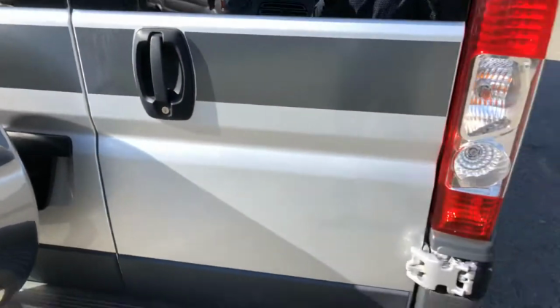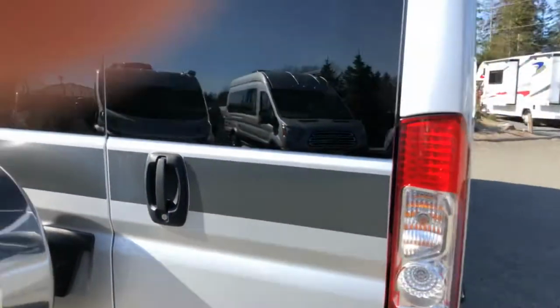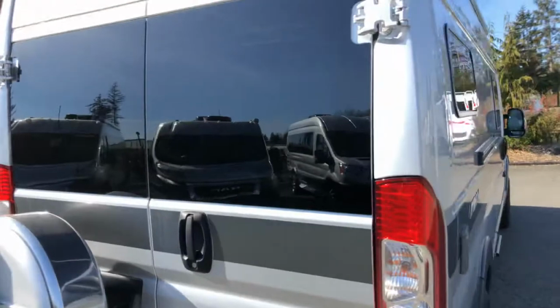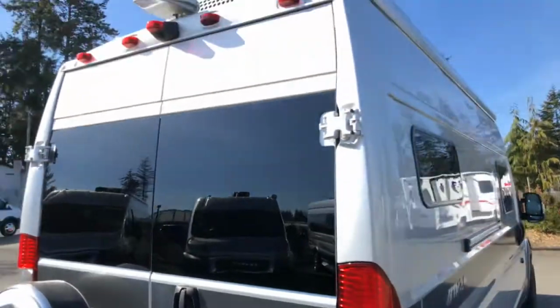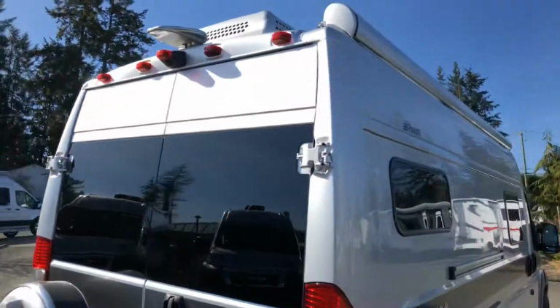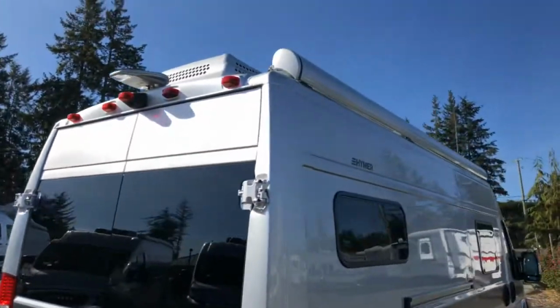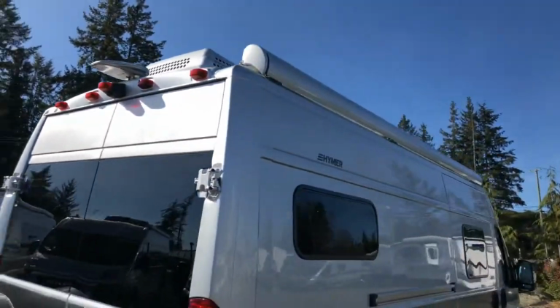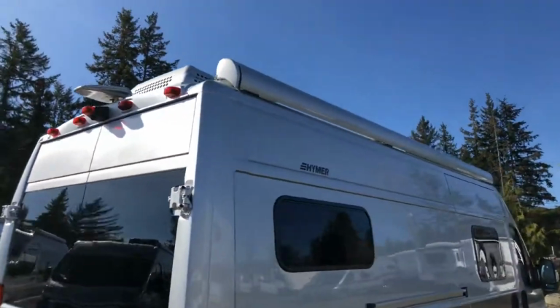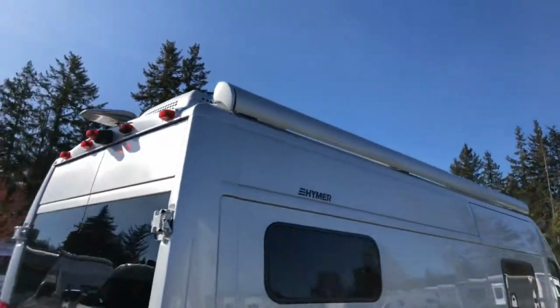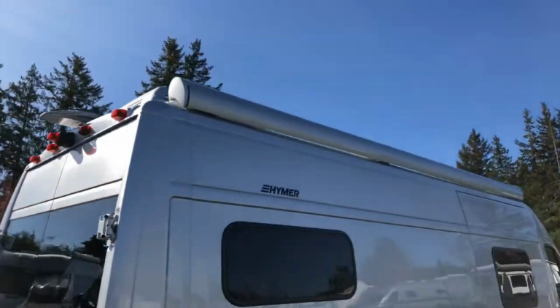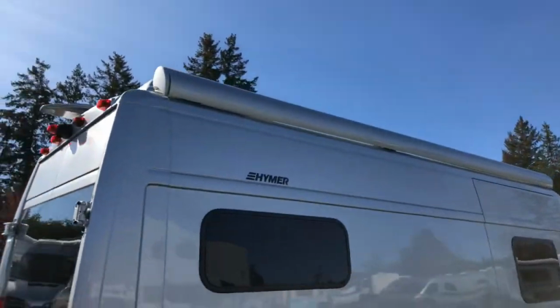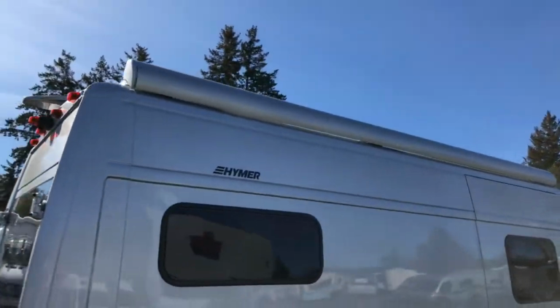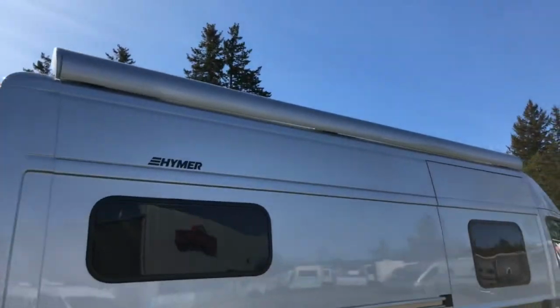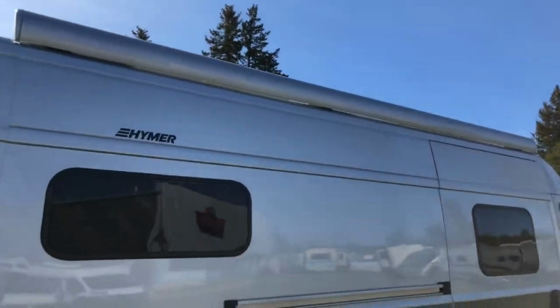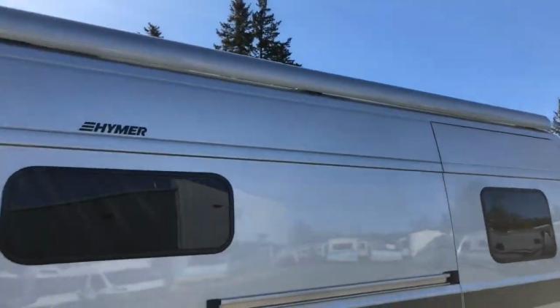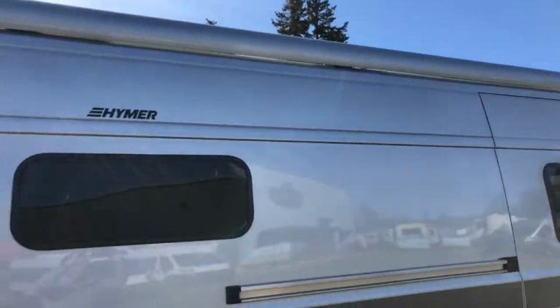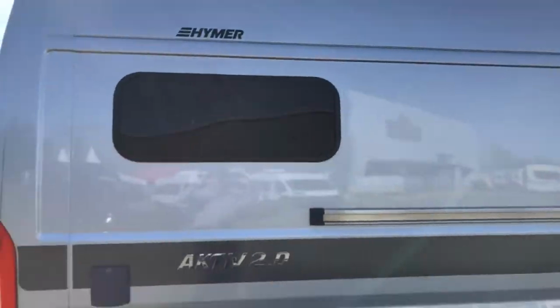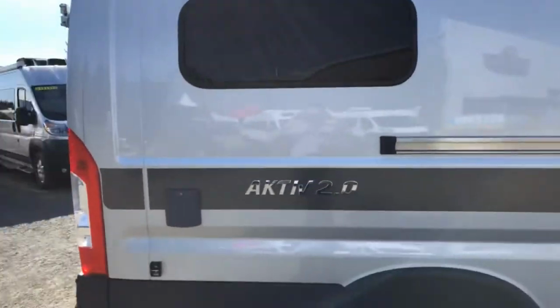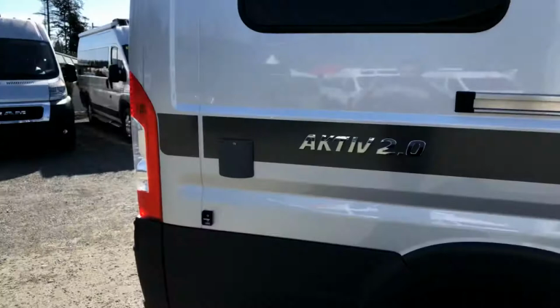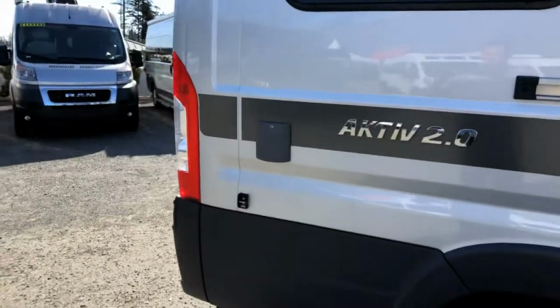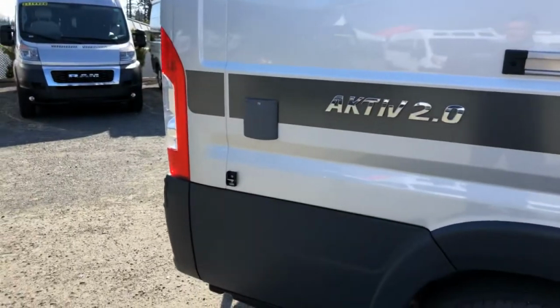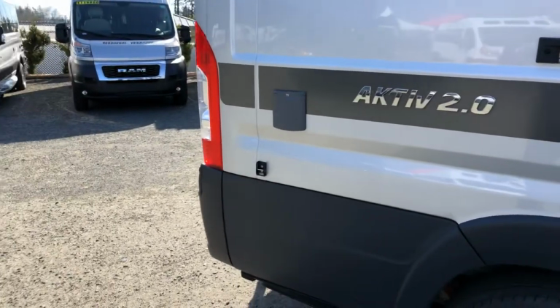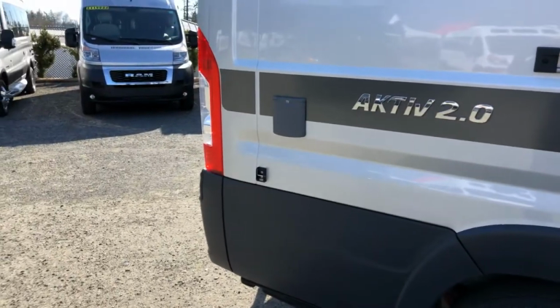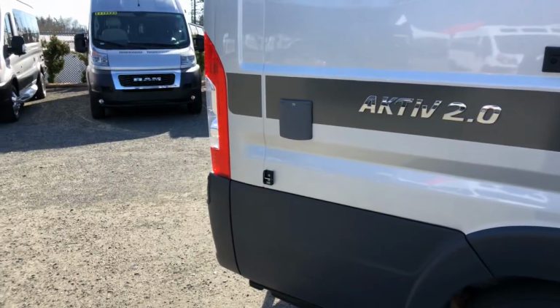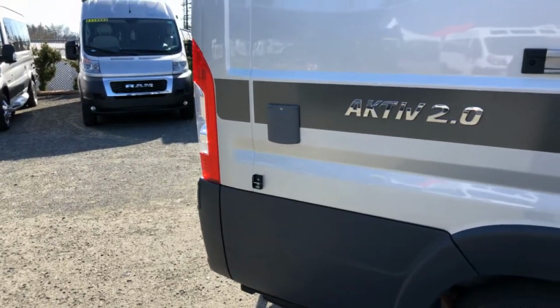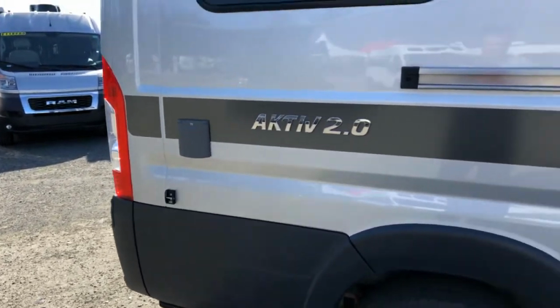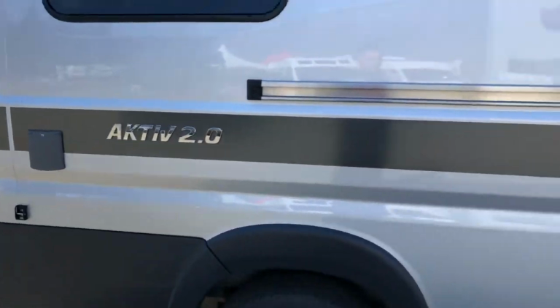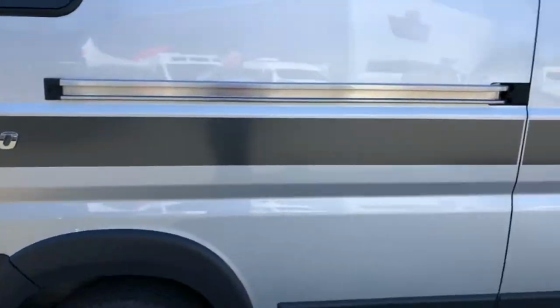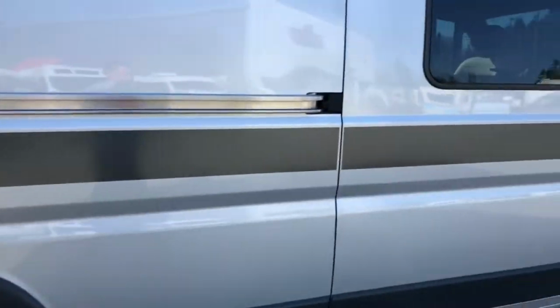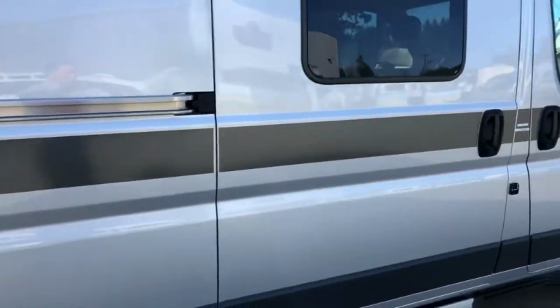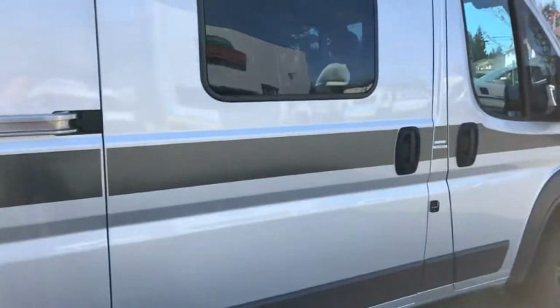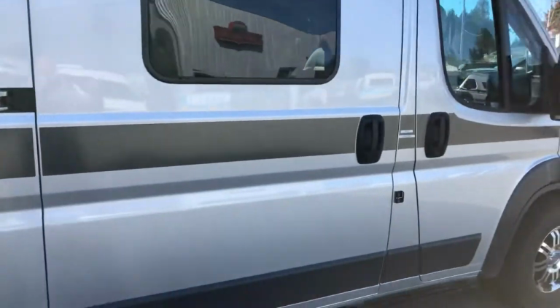This one also has a power awning. It's painted to match — it's a 12-foot awning. You've got your TV outlet there and your anchor for your awning if you want to secure it to the body of the vehicle.